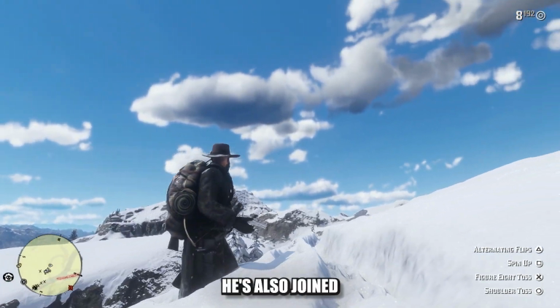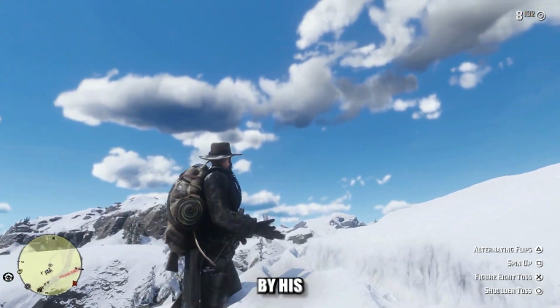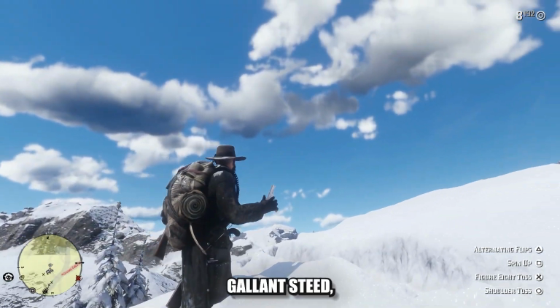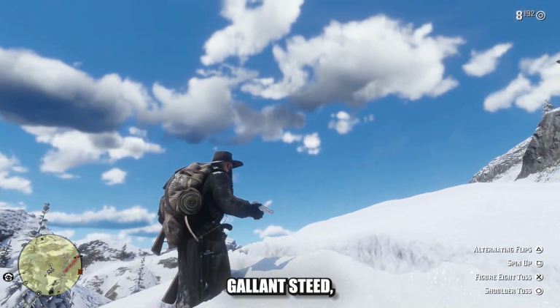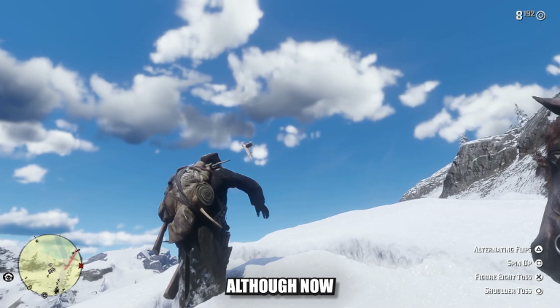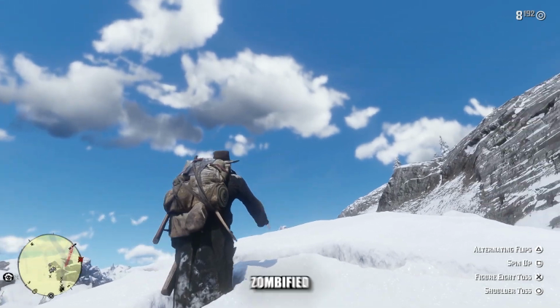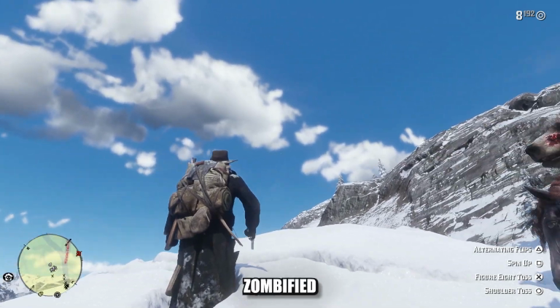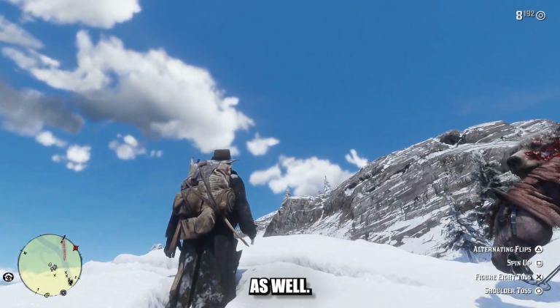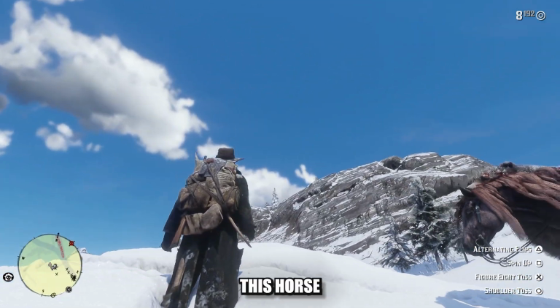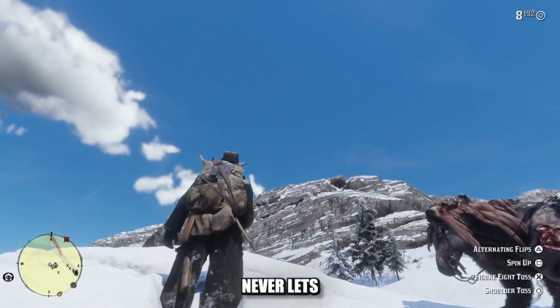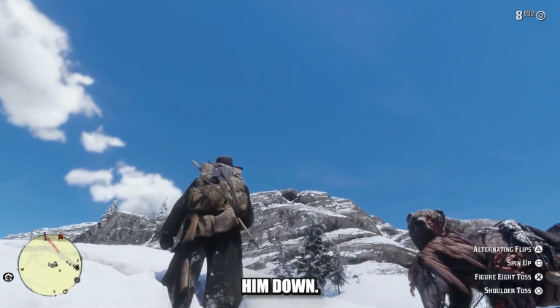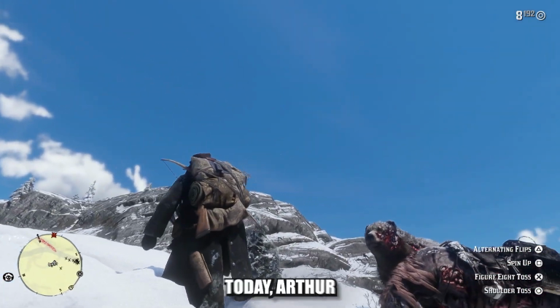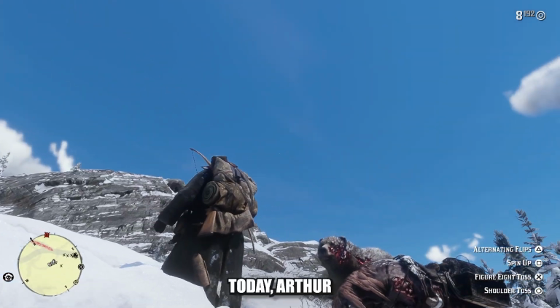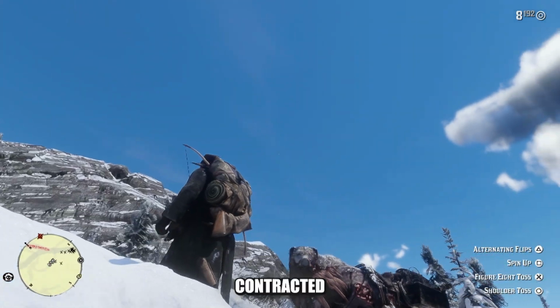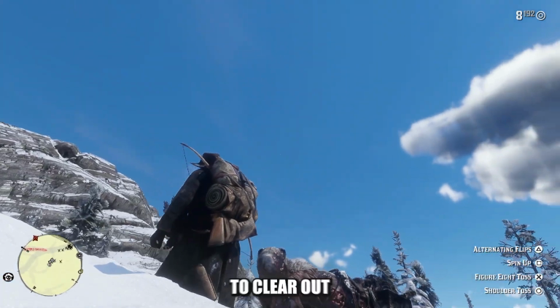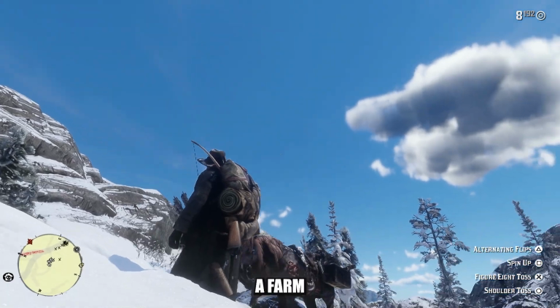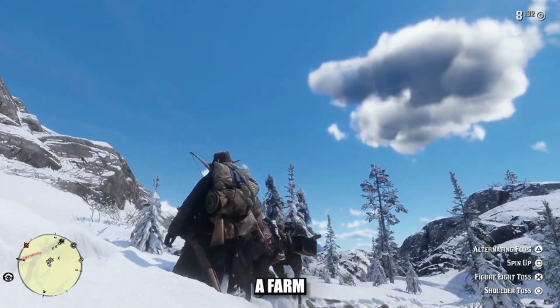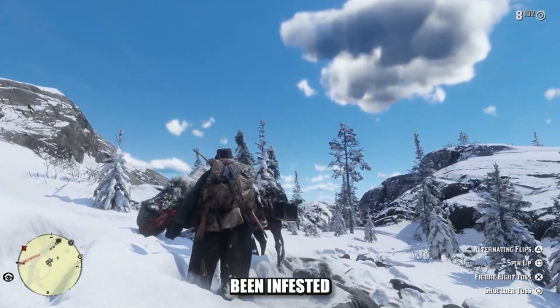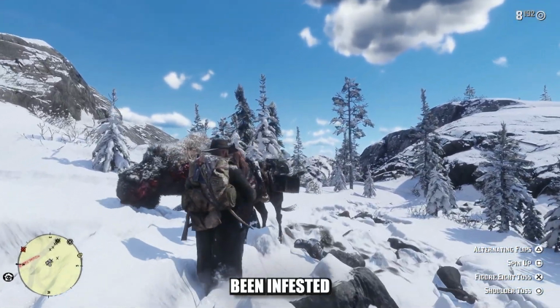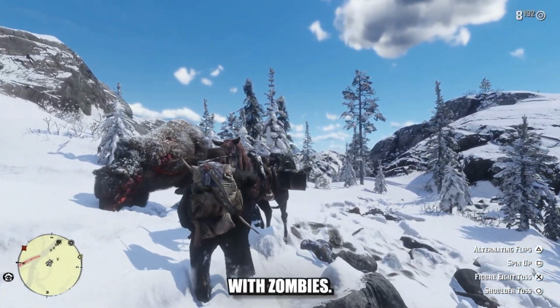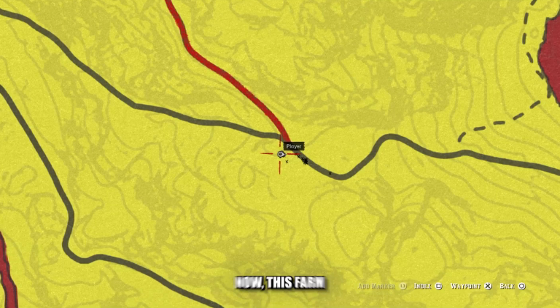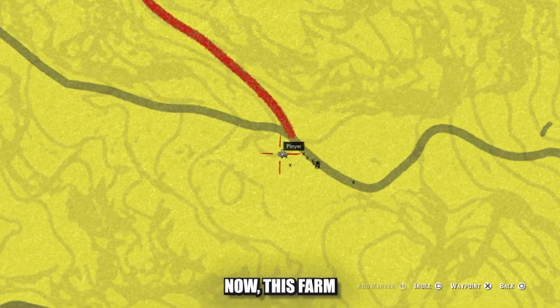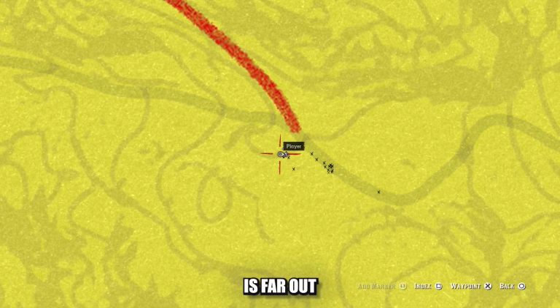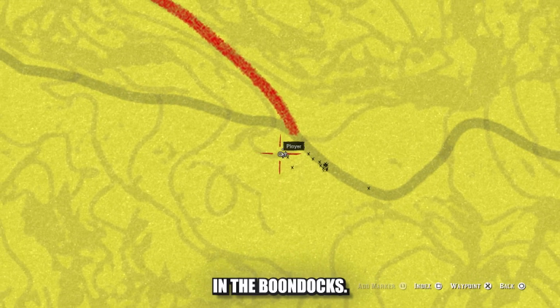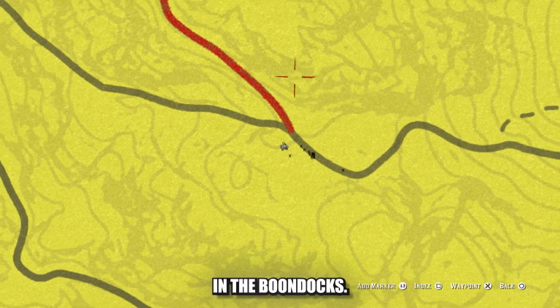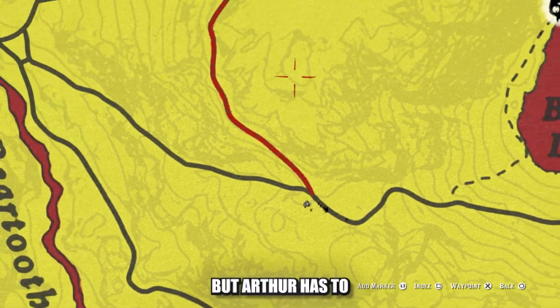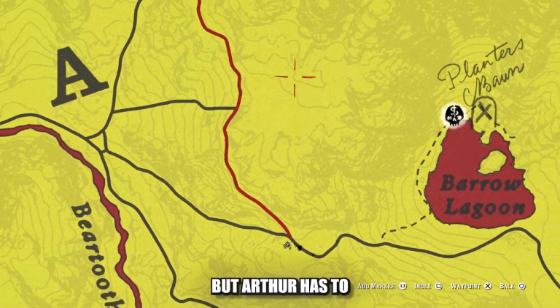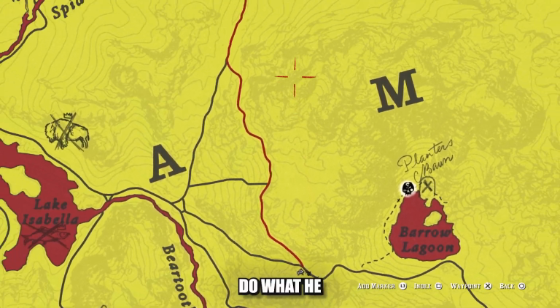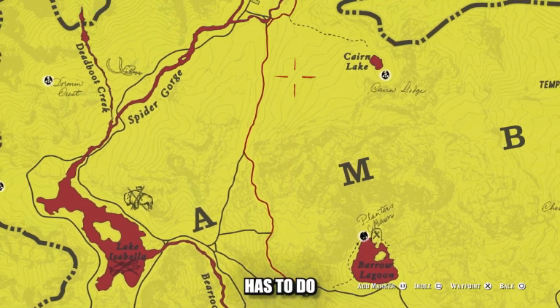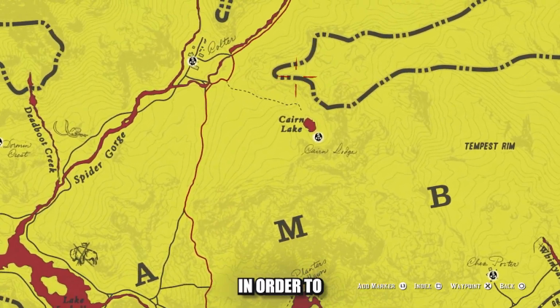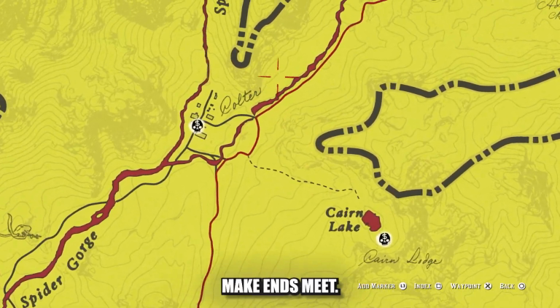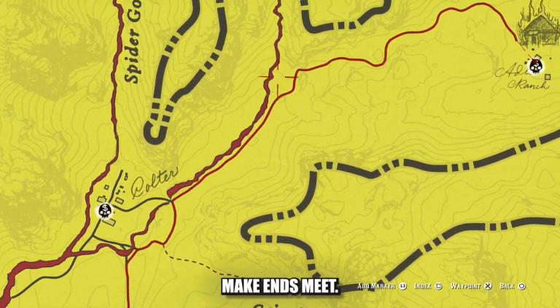He's also joined by his gallant steed. Although now zombified as well, this horse never lets him down. Today, Arthur has been contracted to clear out a farm that has been infested with zombies. This farm is far out in the boondocks, but Arthur has to do what he has to do in order to make ends meet.